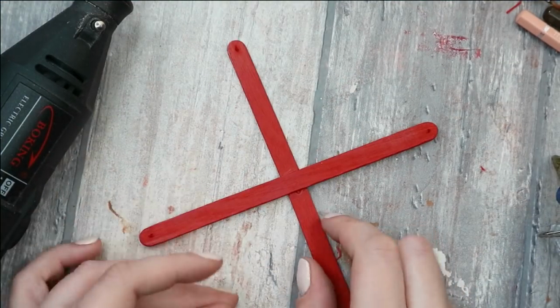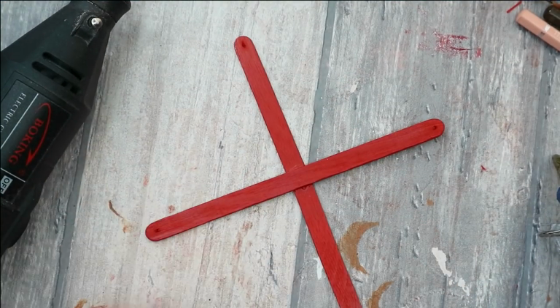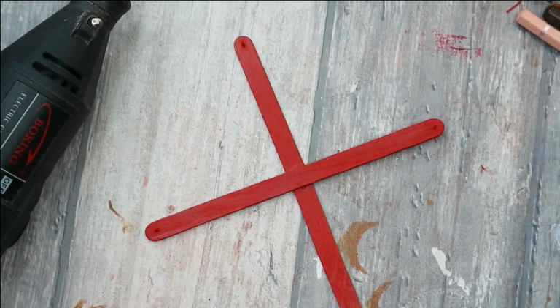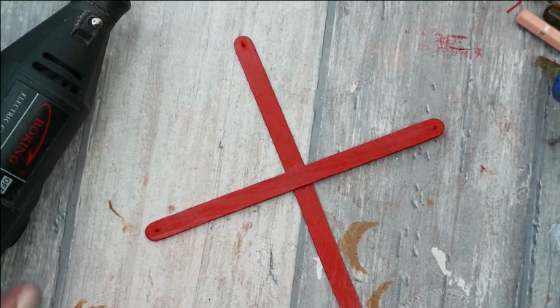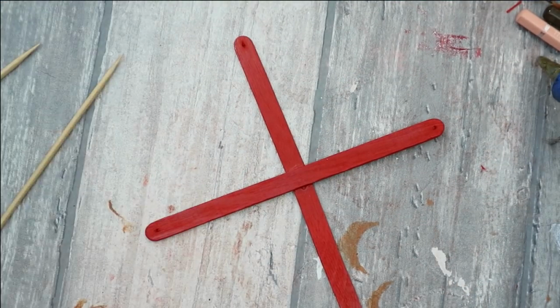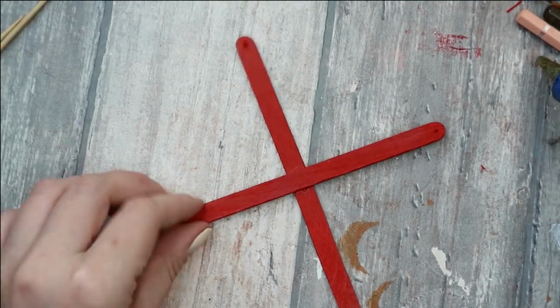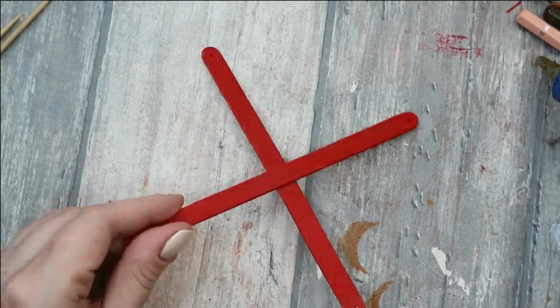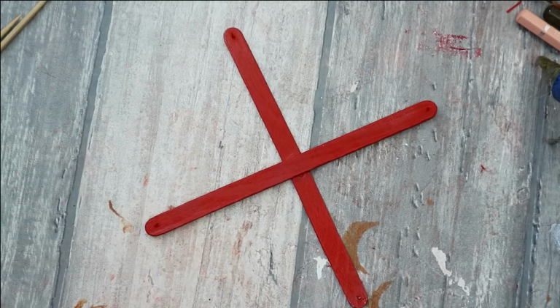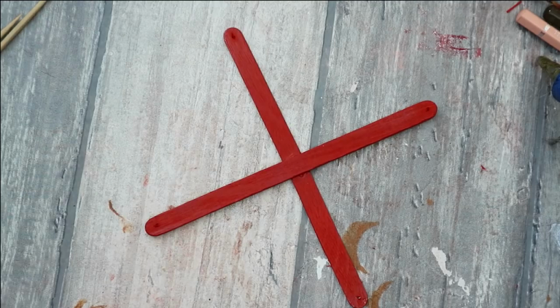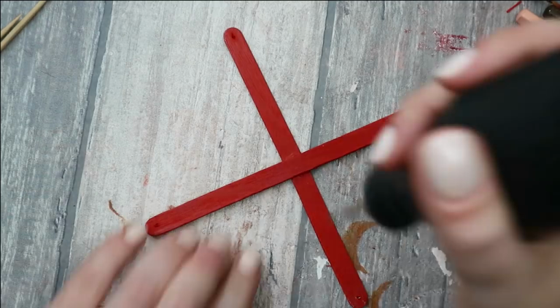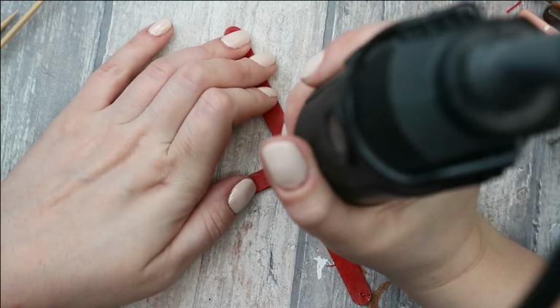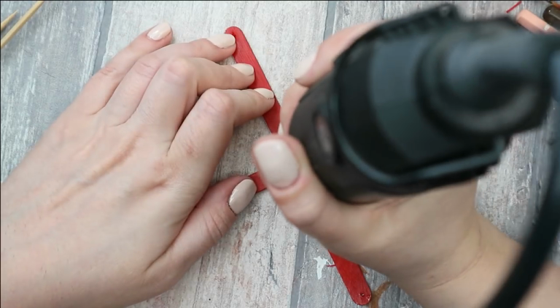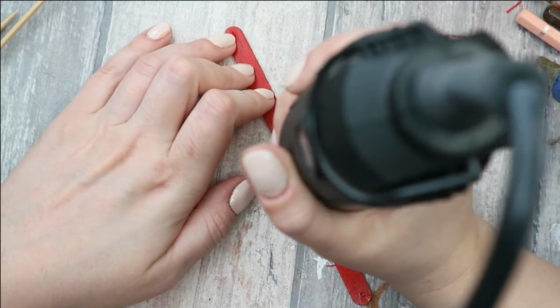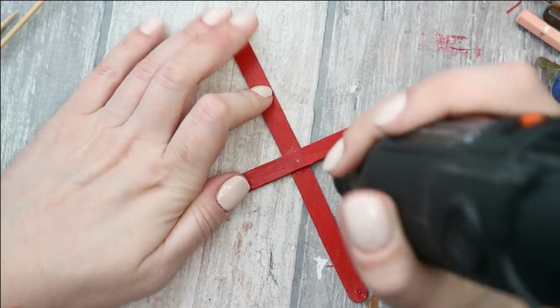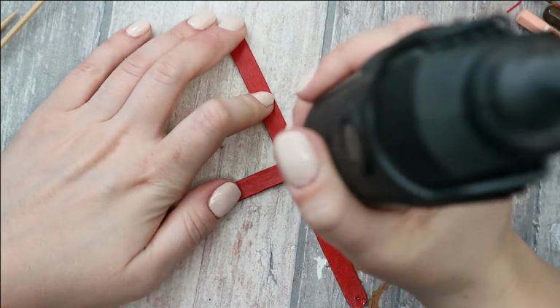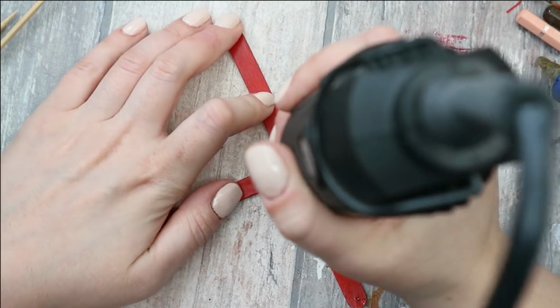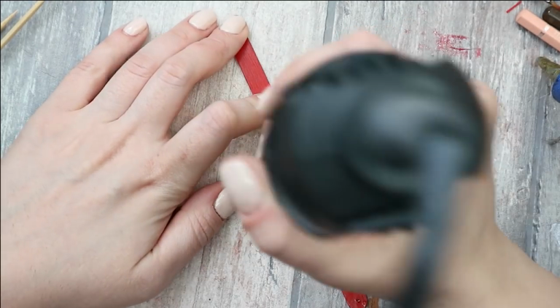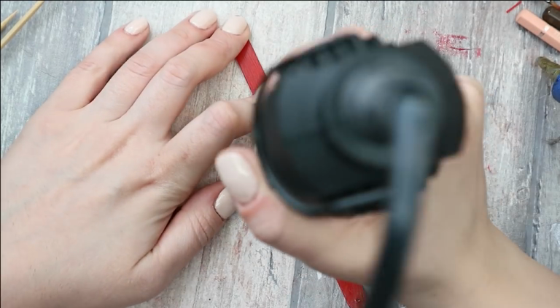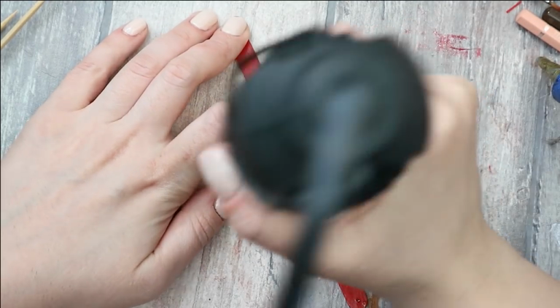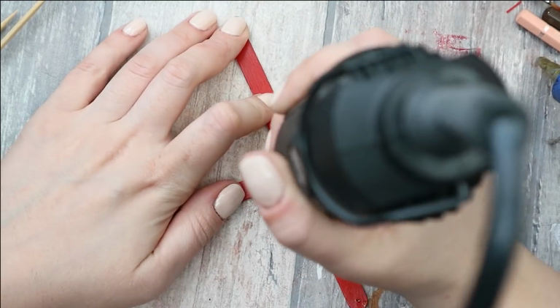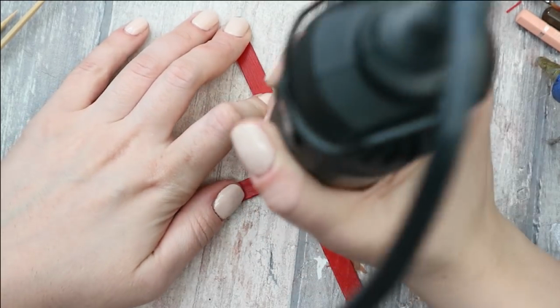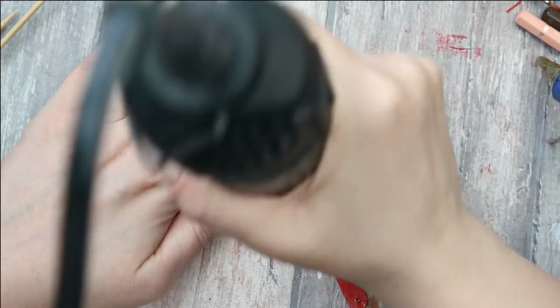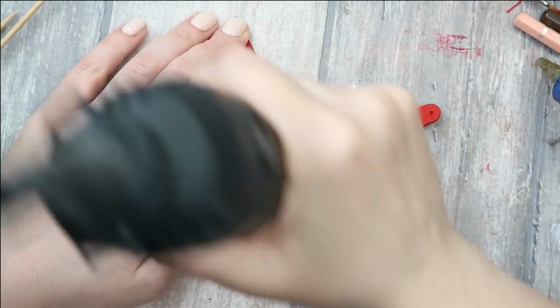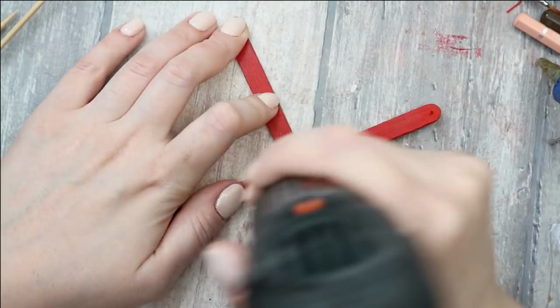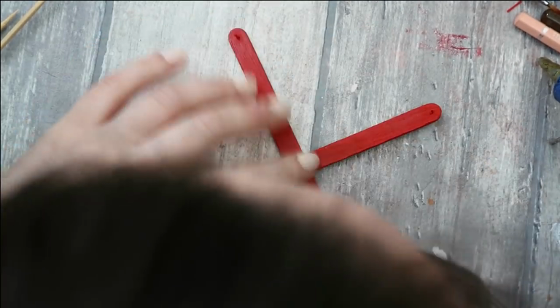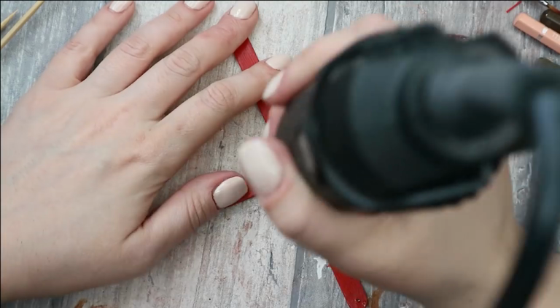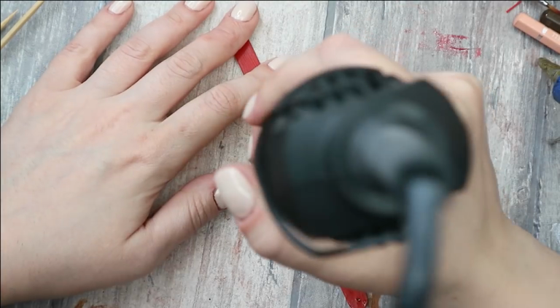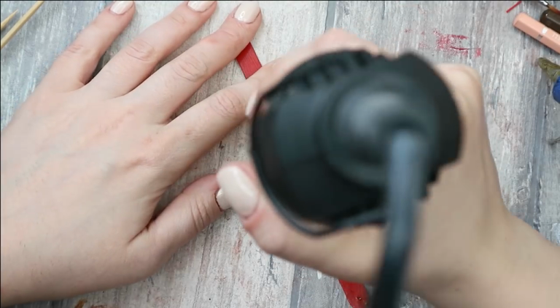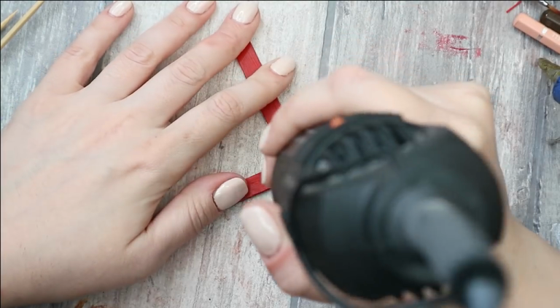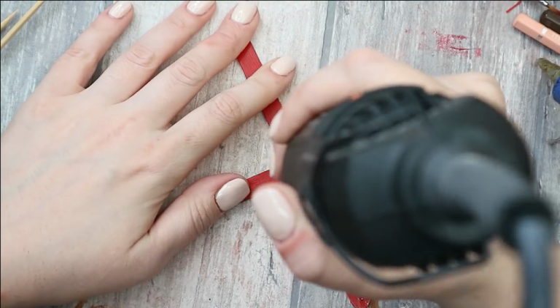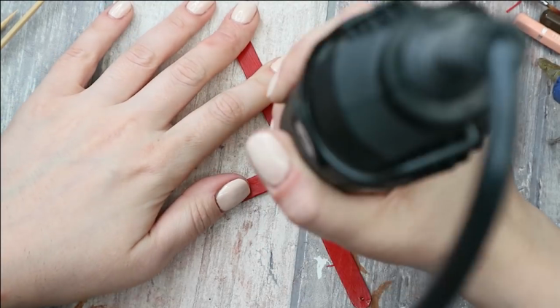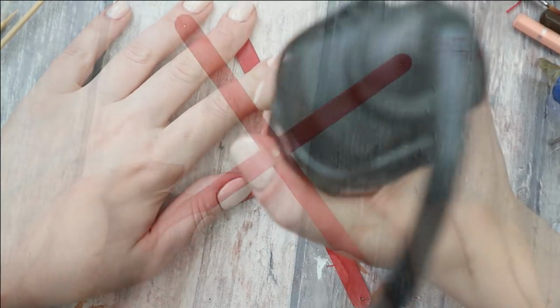Now let's build up the construction. First of all I'm making a hole in the middle of the cross sticks — it shouldn't go all the way through, just on the bottom of it.